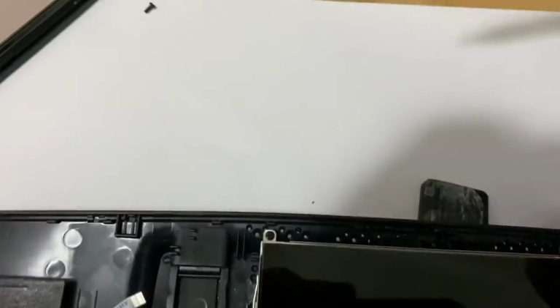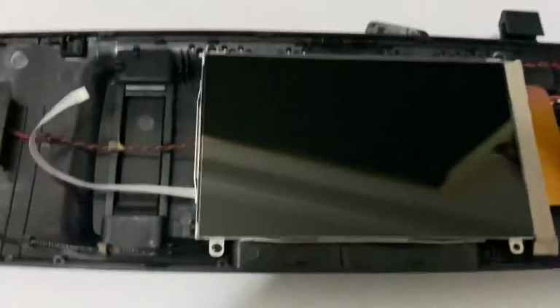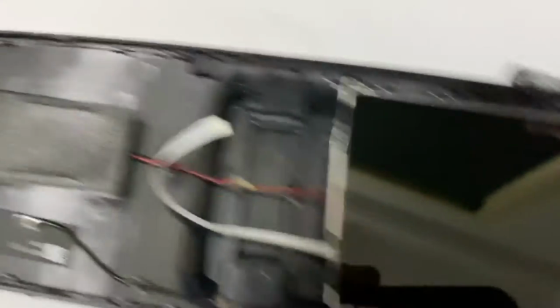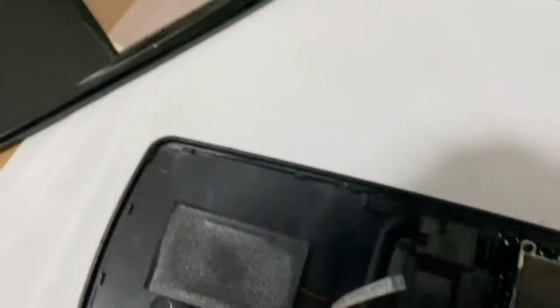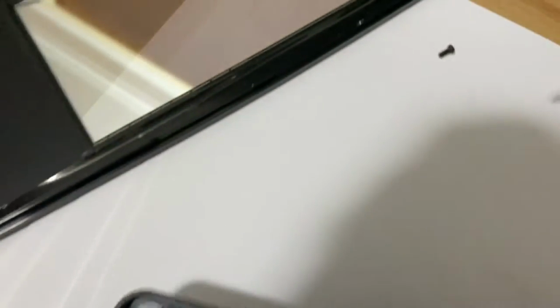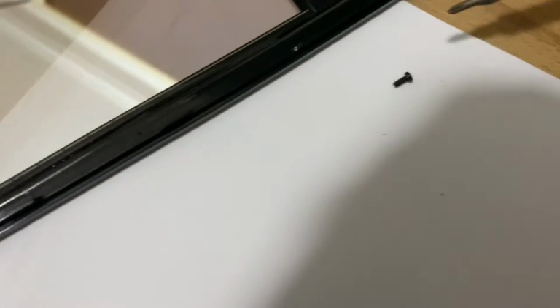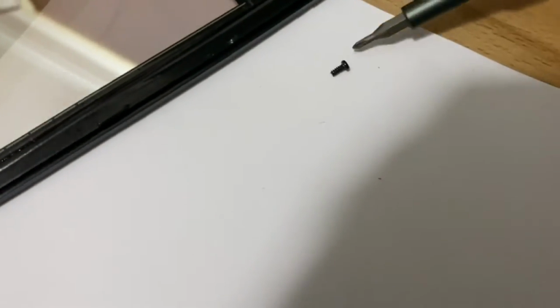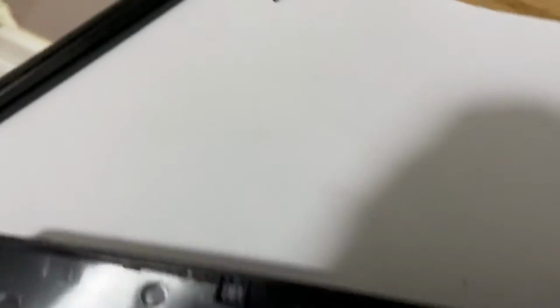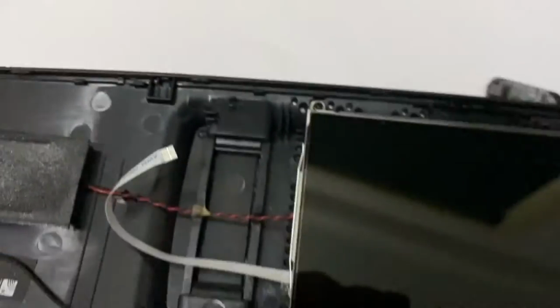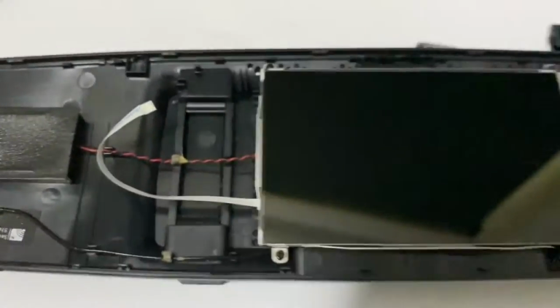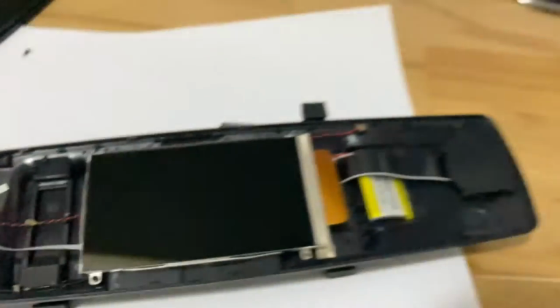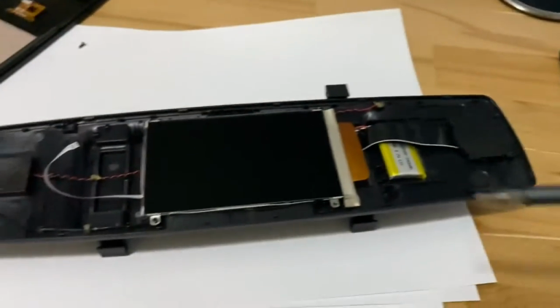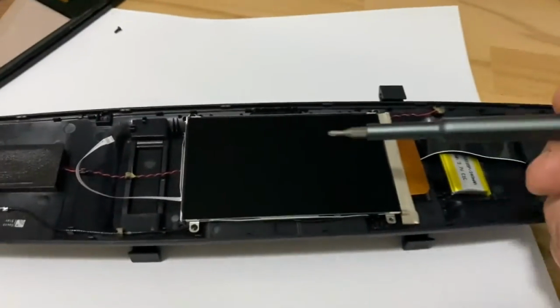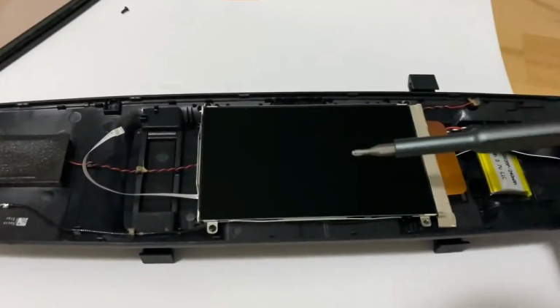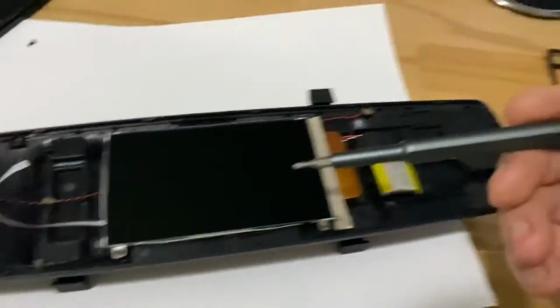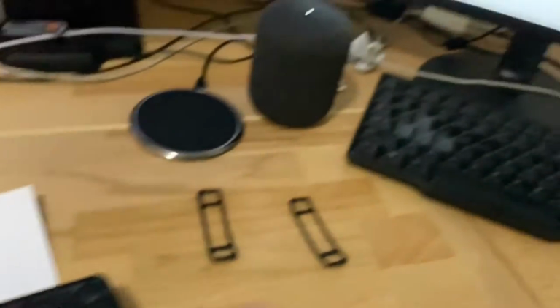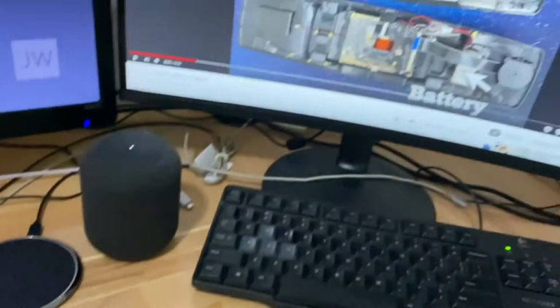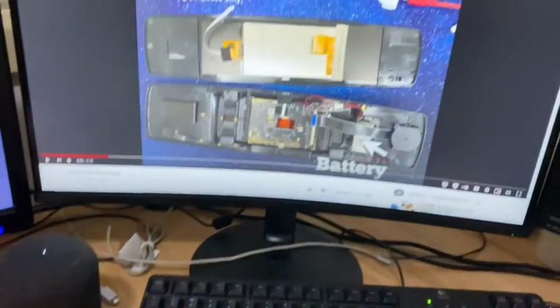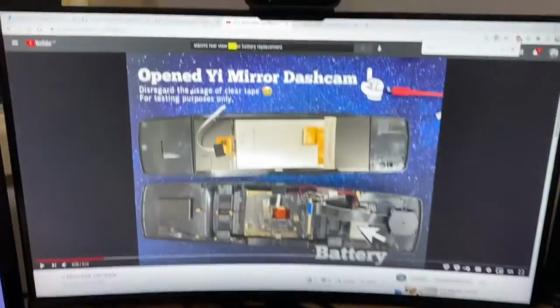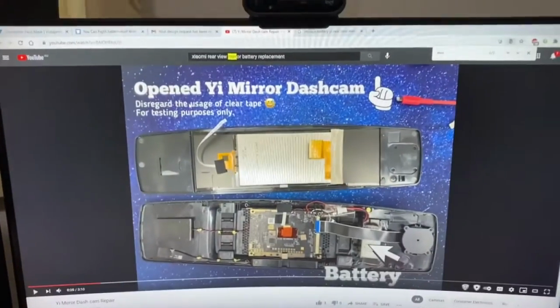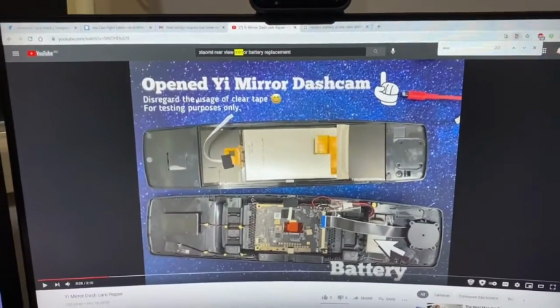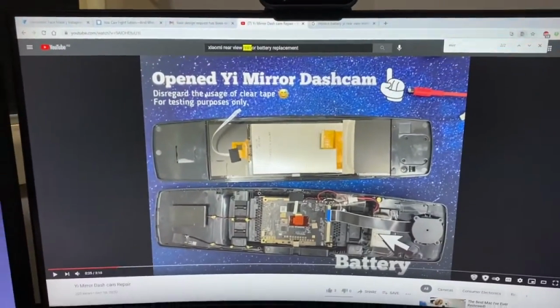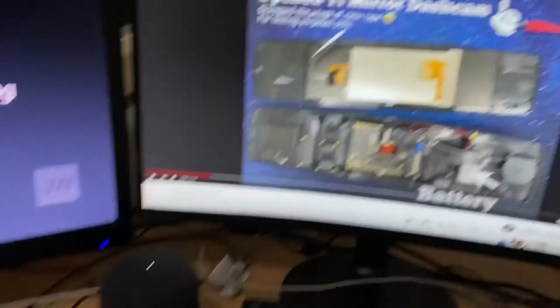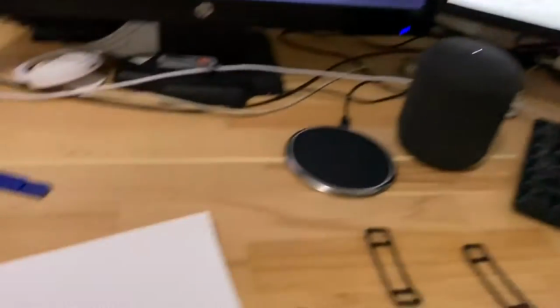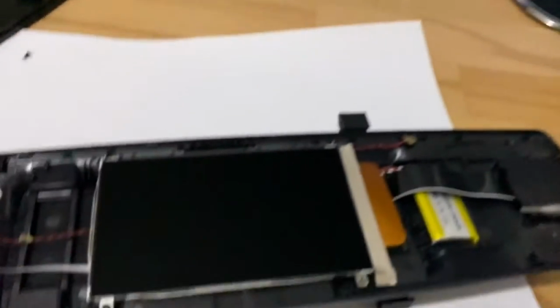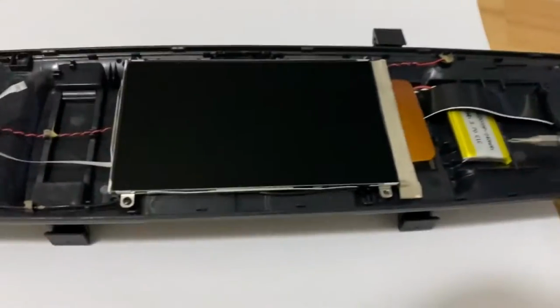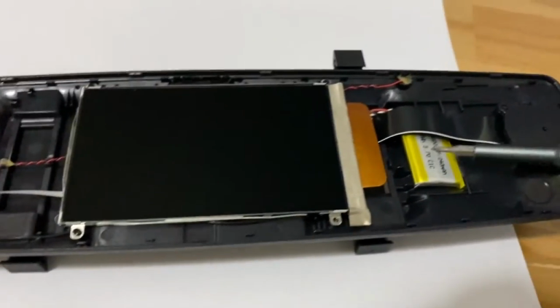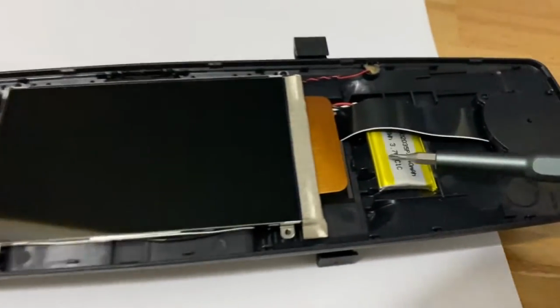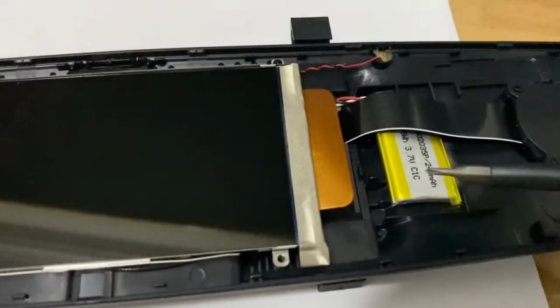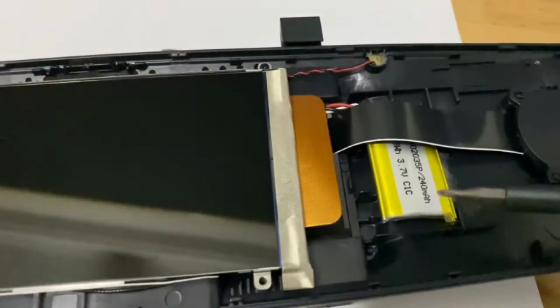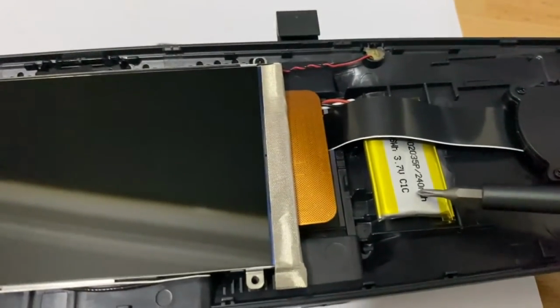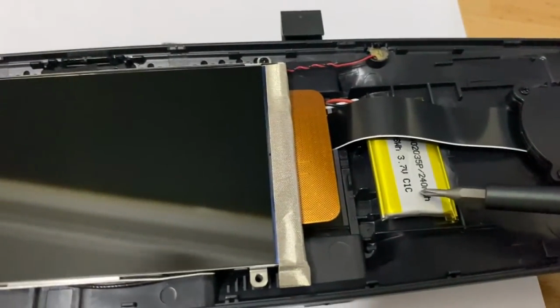They're tiny little Phillips head screws. And then once that is out of the way, I will be able to look at it like he is here. And as we can already see, the battery is exposed.